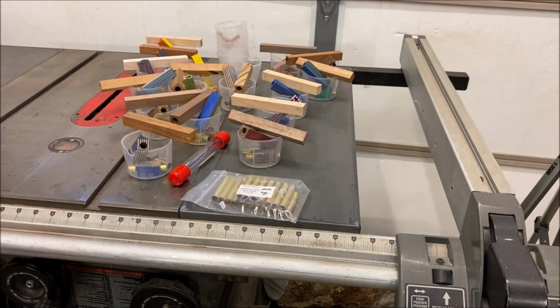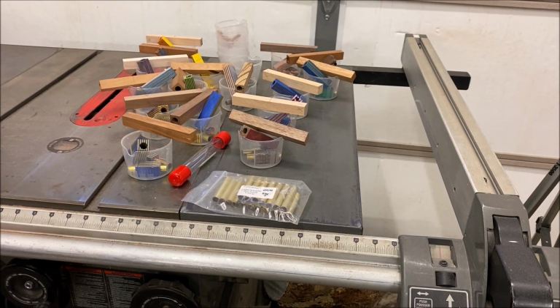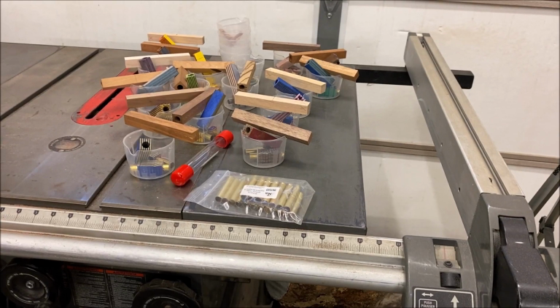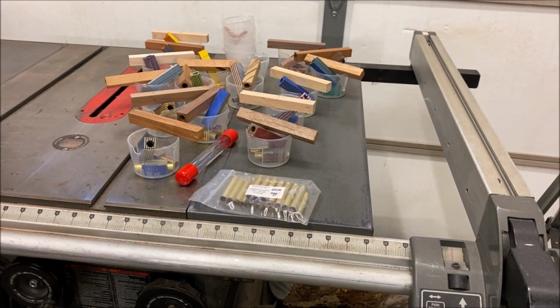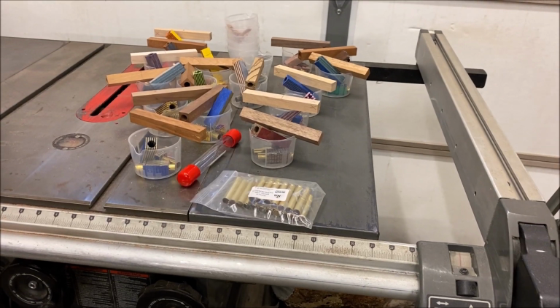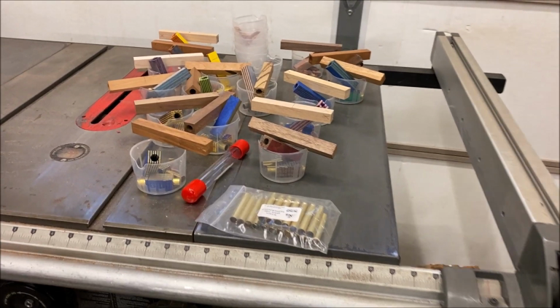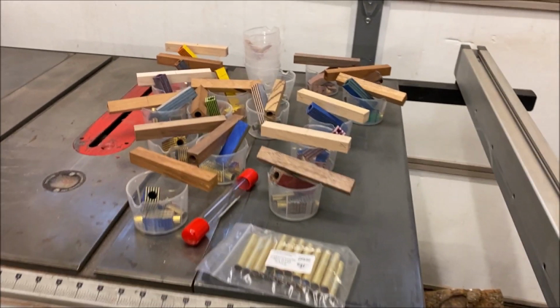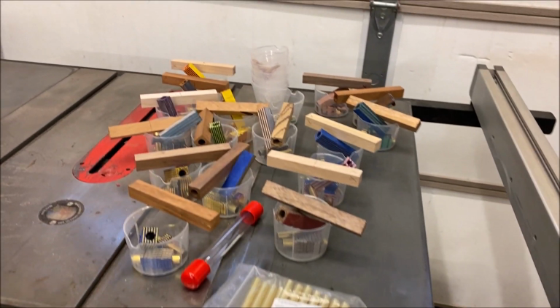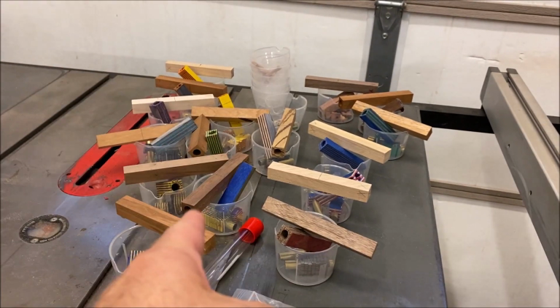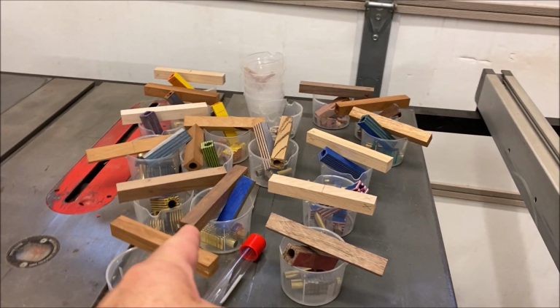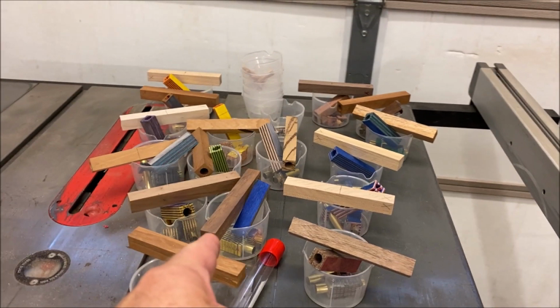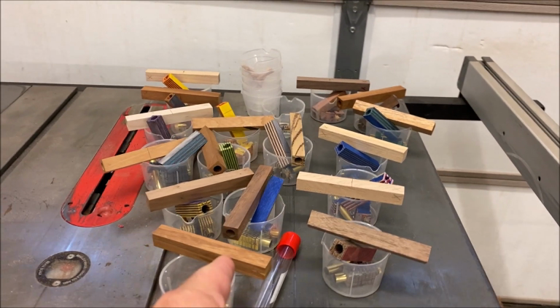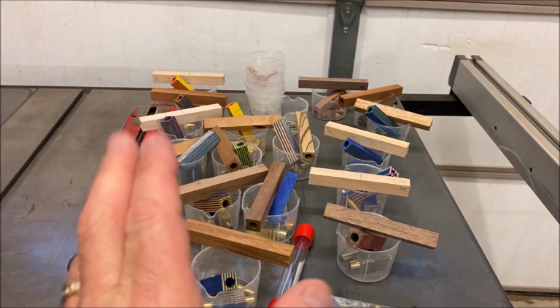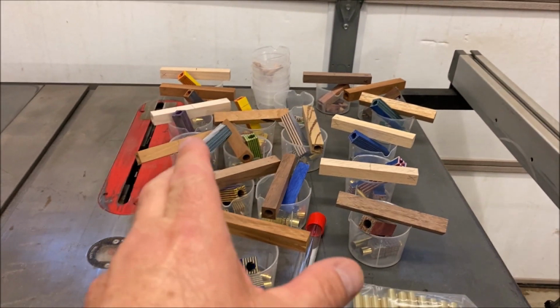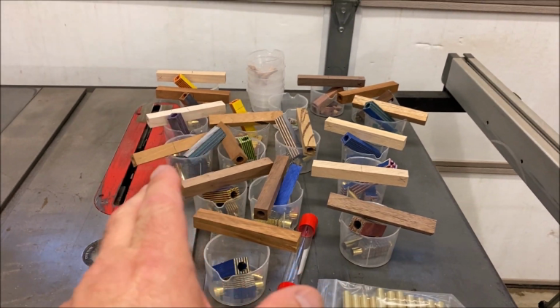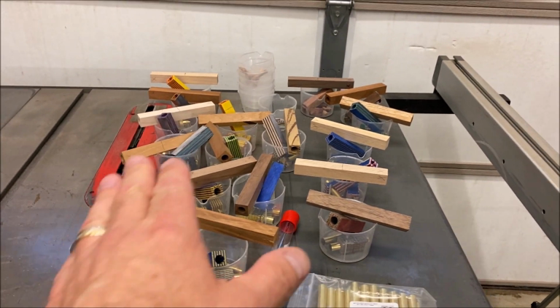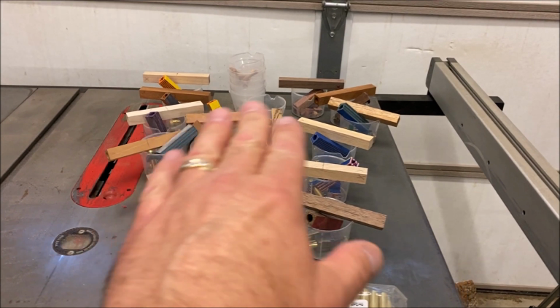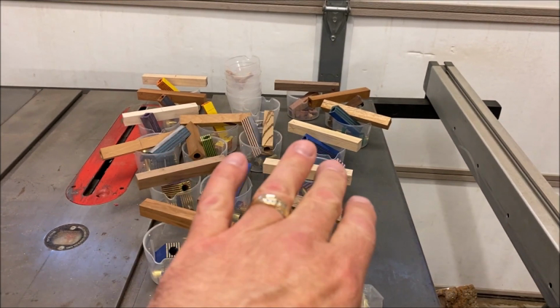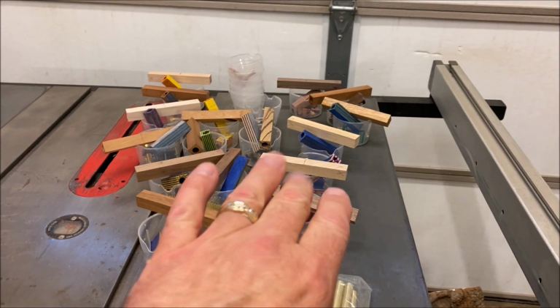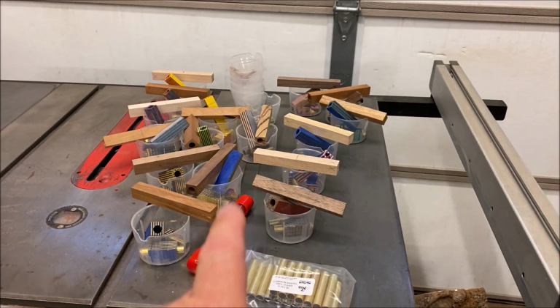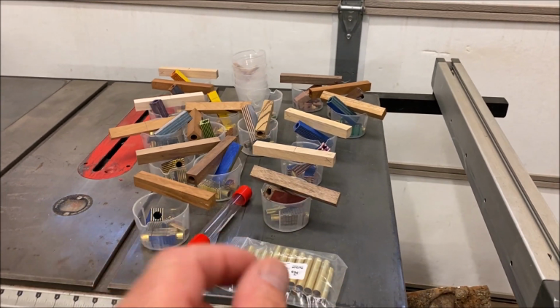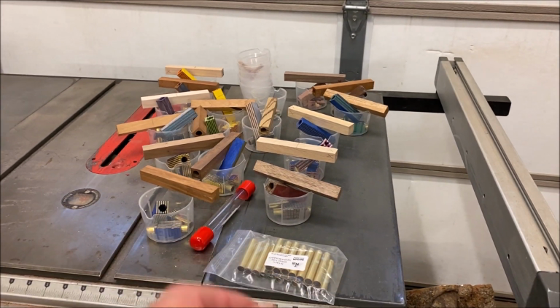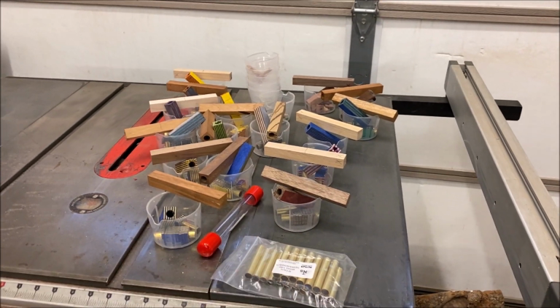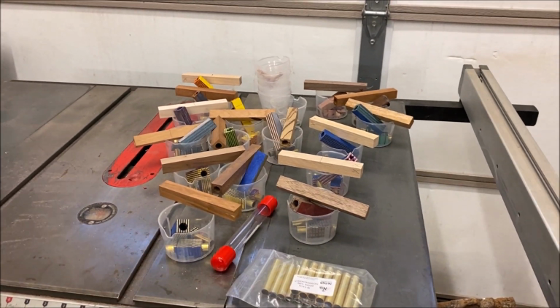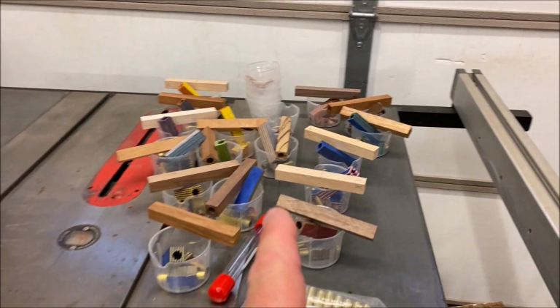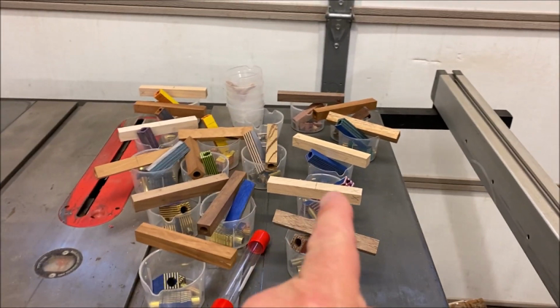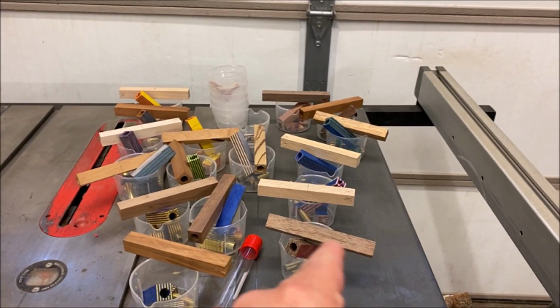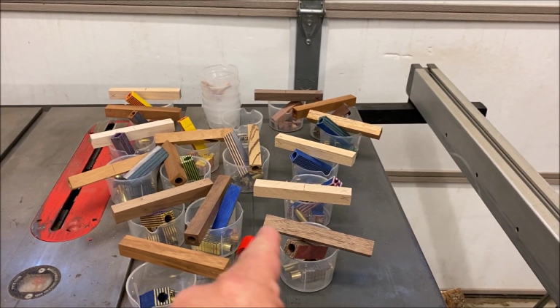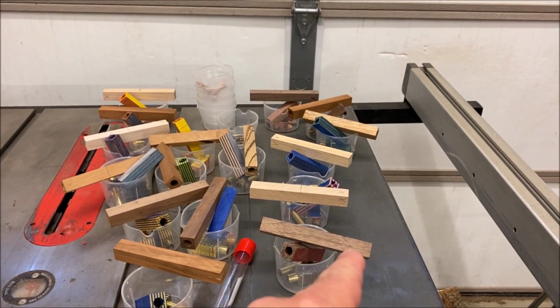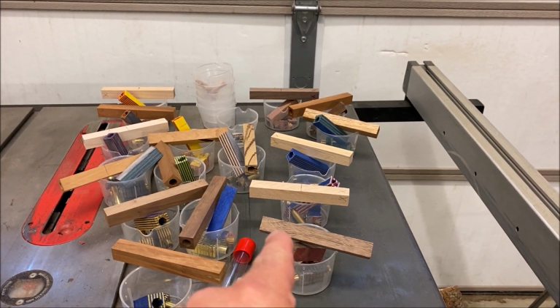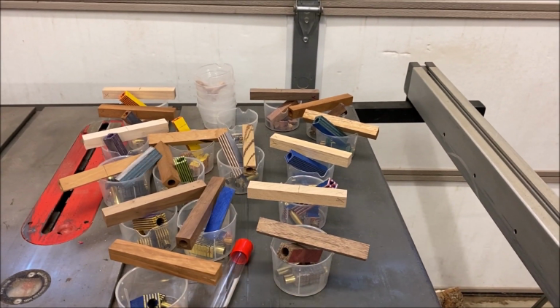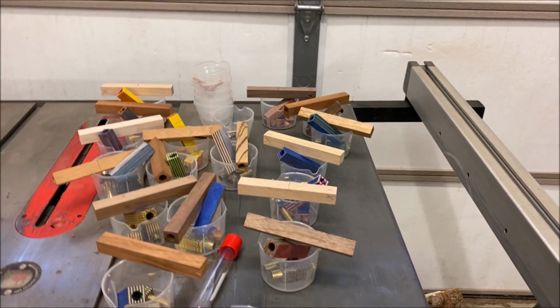Friday night, I'm in the shop and it's time to pick up where I left off last night. We're going to get all of the SpectraPly blanks cut into segments tonight, and then we're going to start working on the complementary blanks.